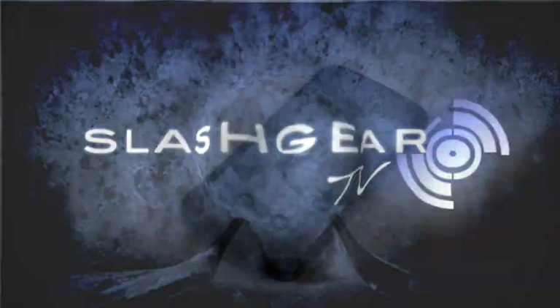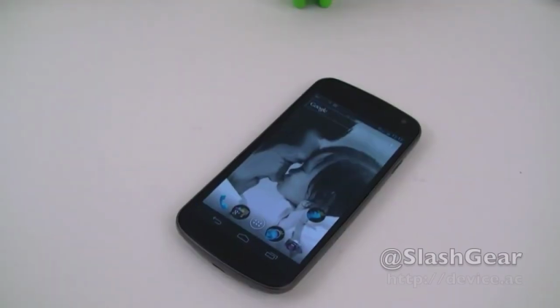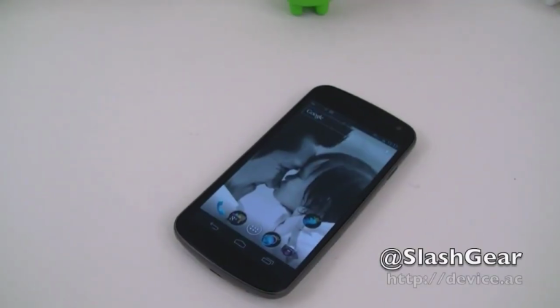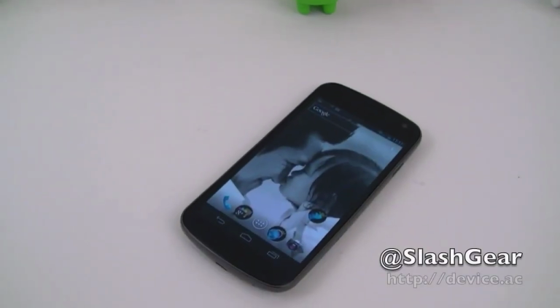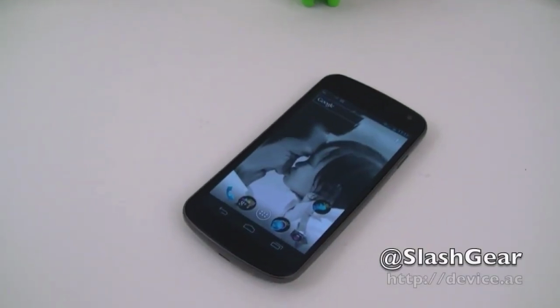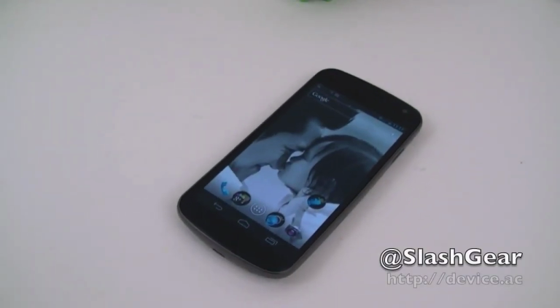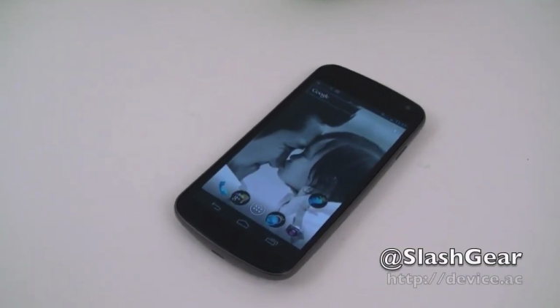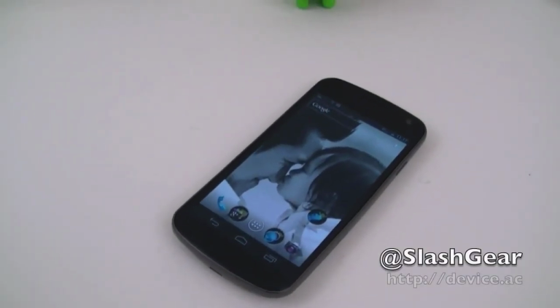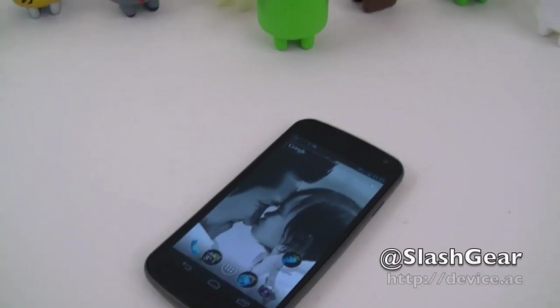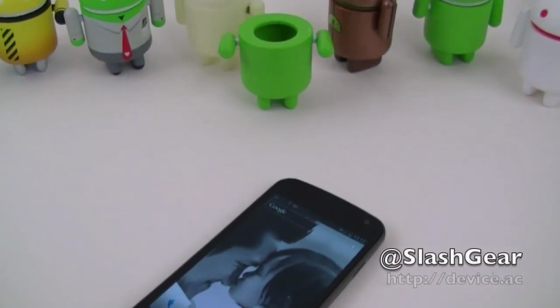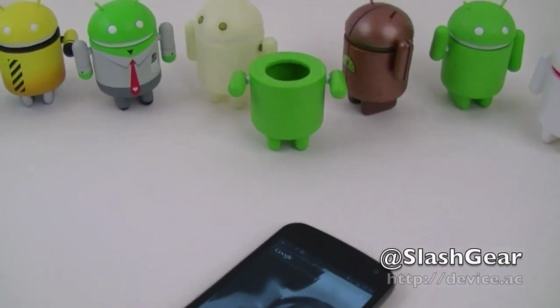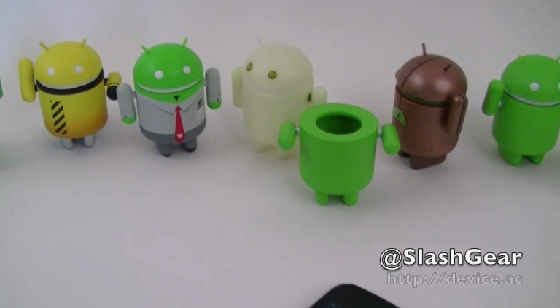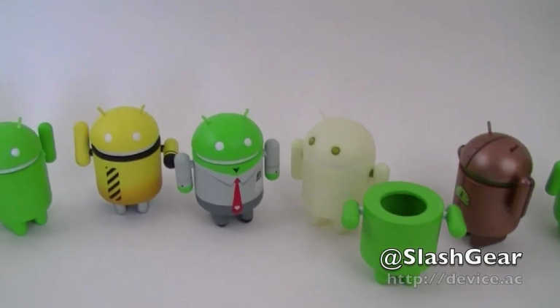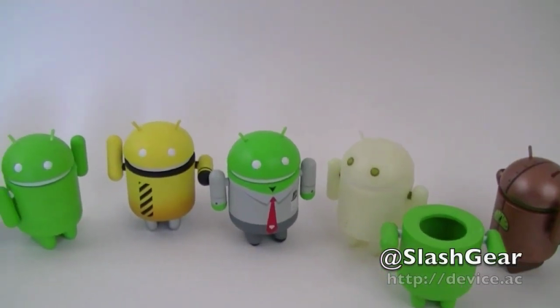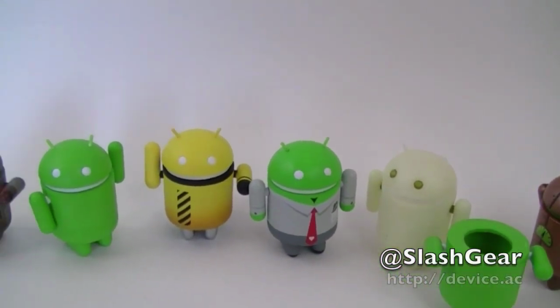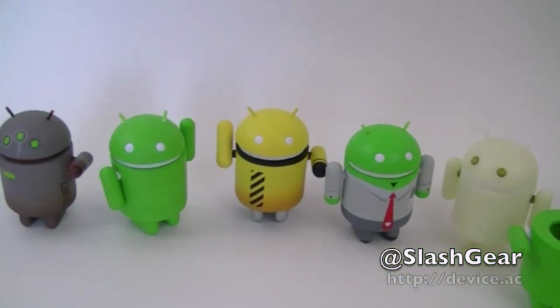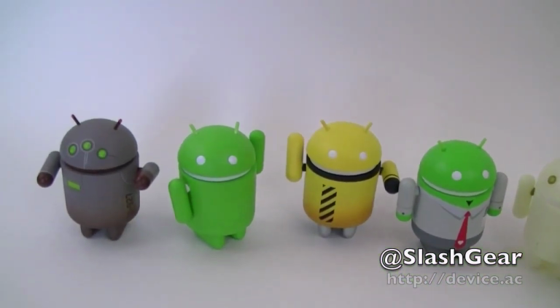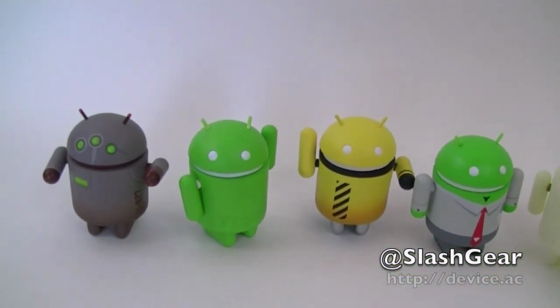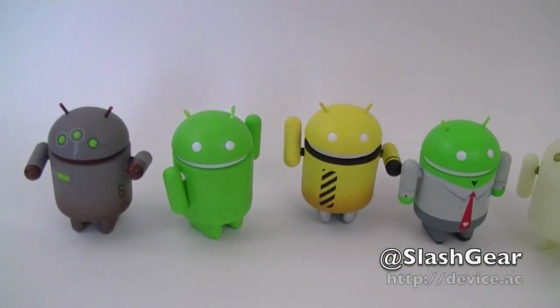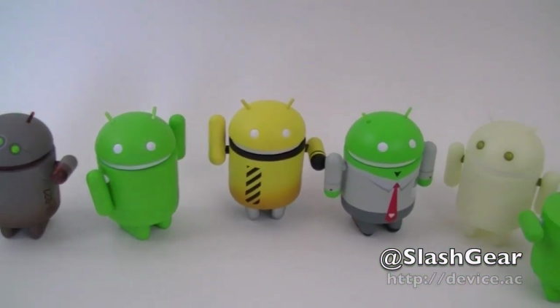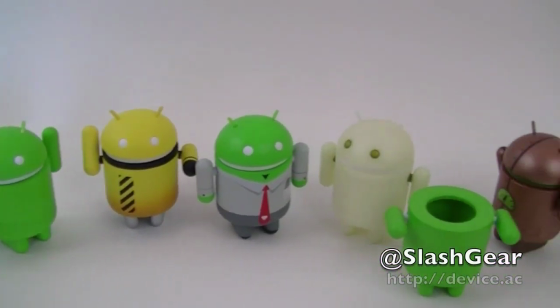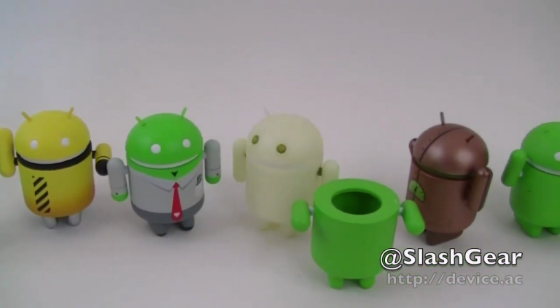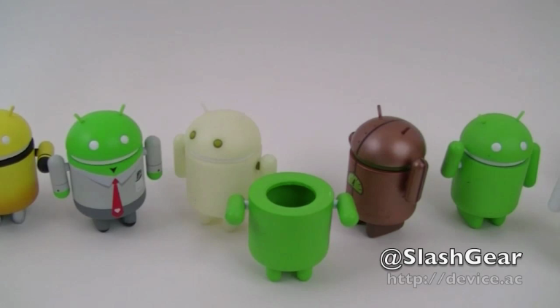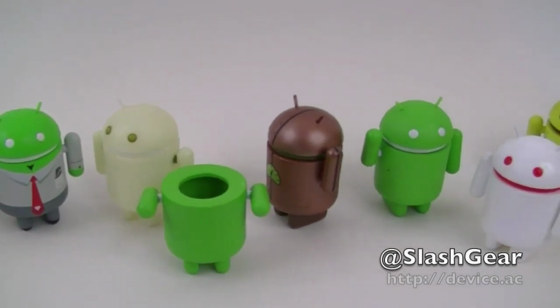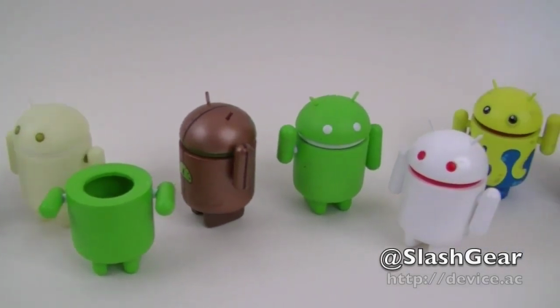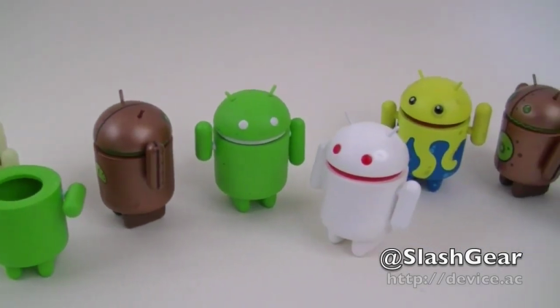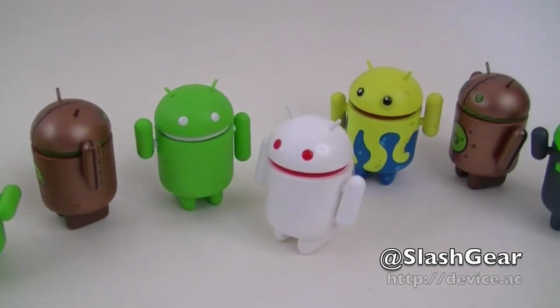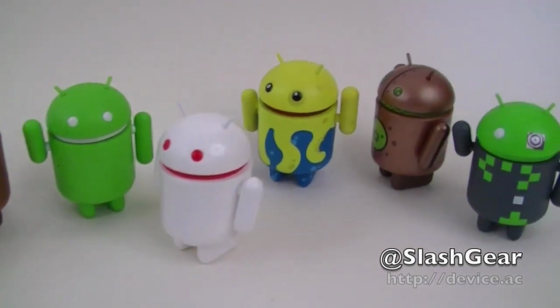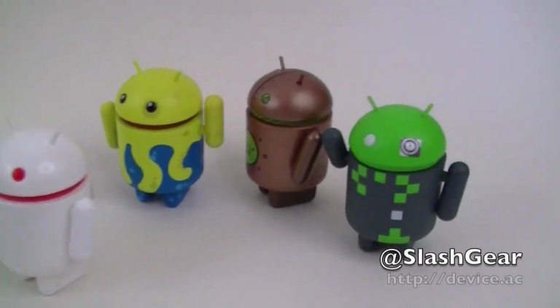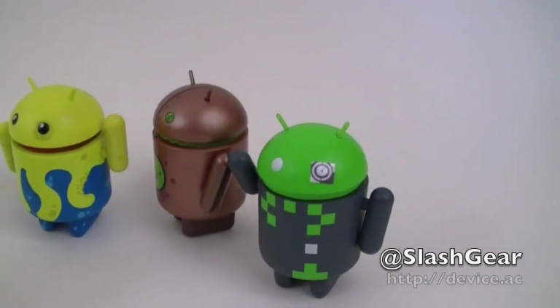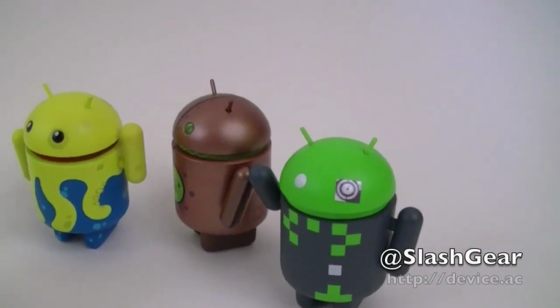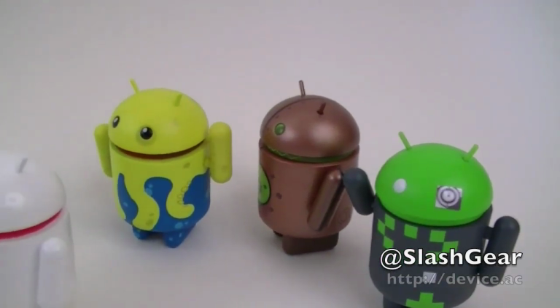Hi everyone, Vincent Wynne here for Slash Gear and Android Community. With the arrival of Ice Cream Sandwich or Android 4.0, all of our friends here decided they want to come out and say hello. So let's take a look at all of them.